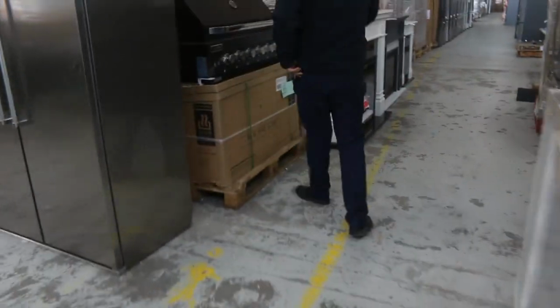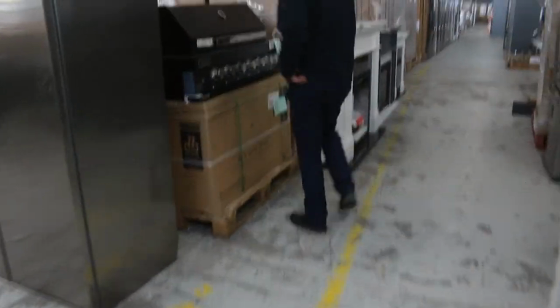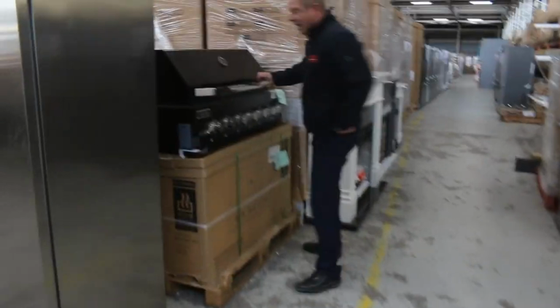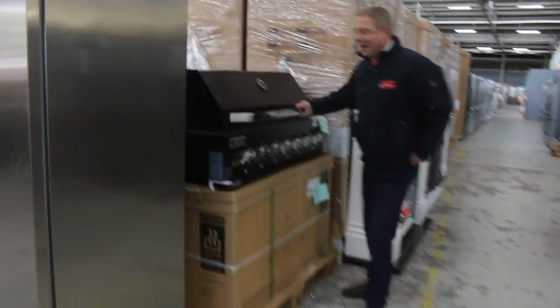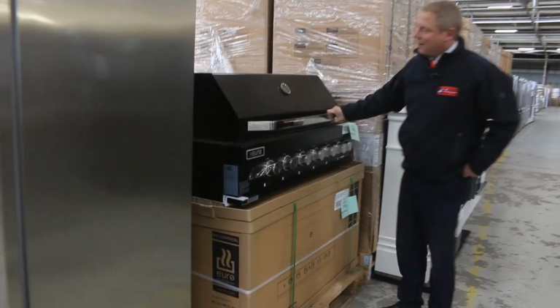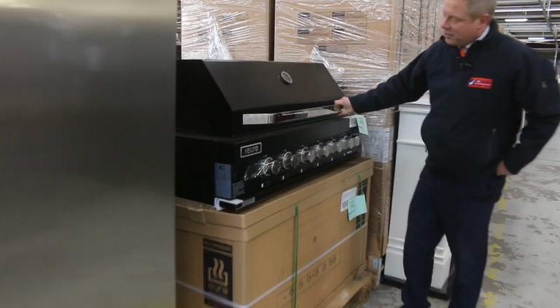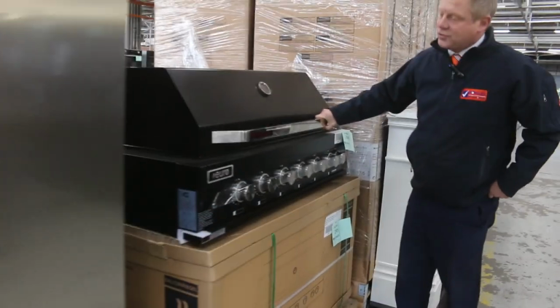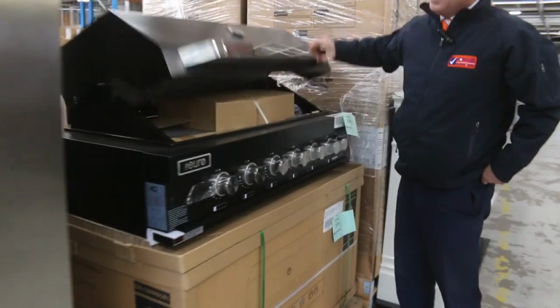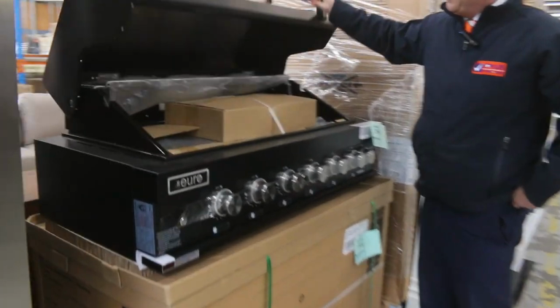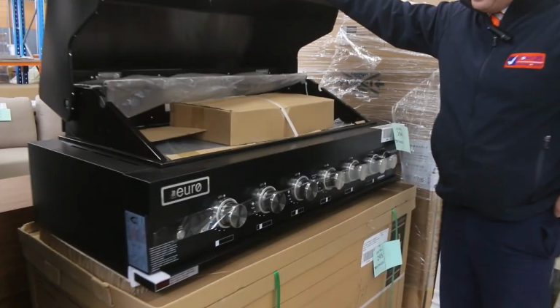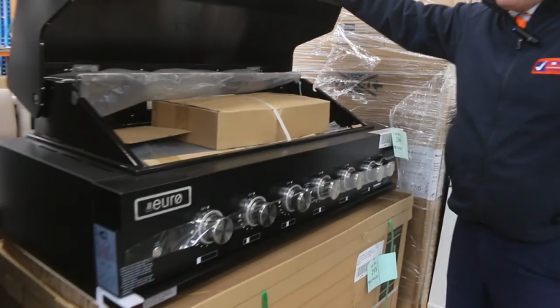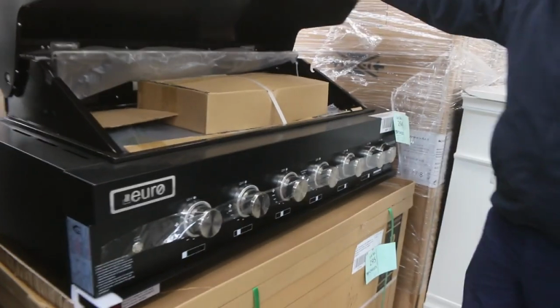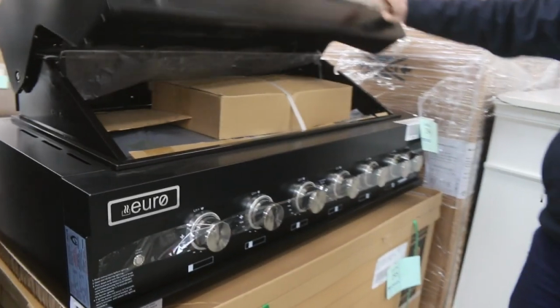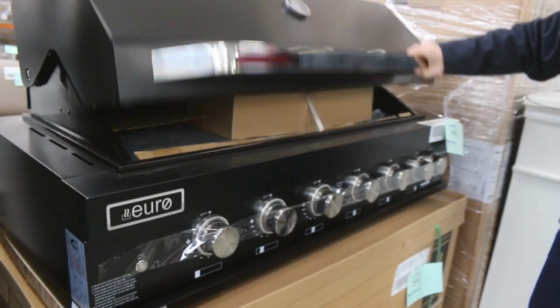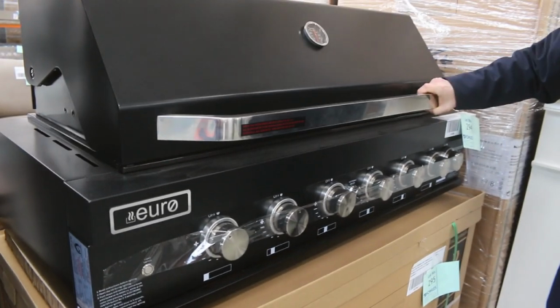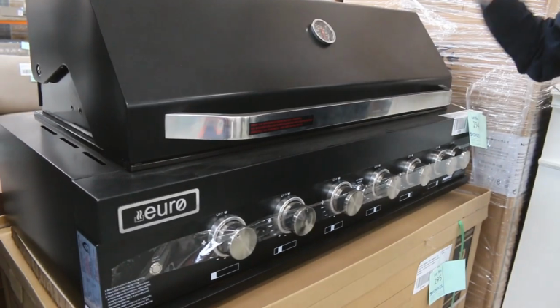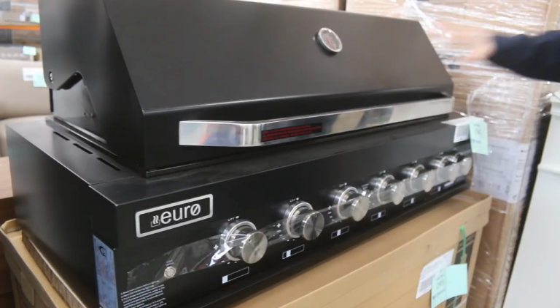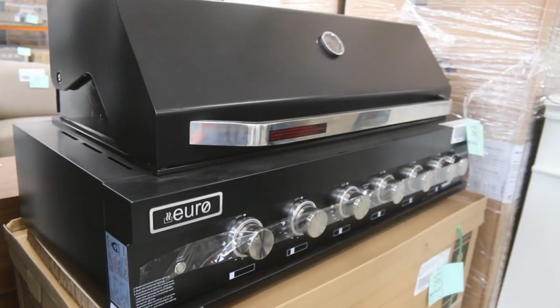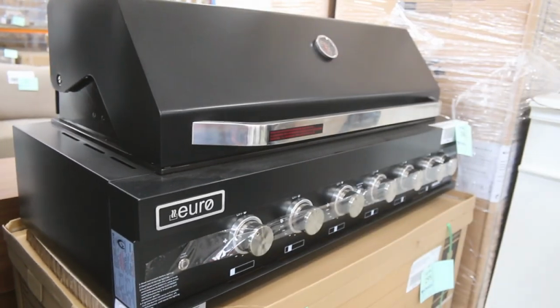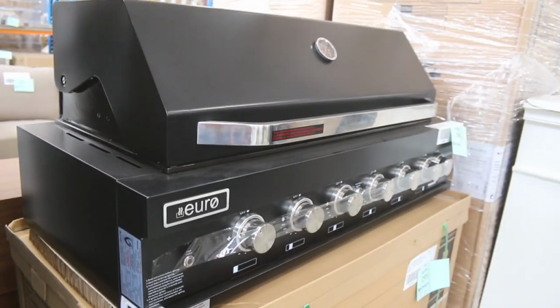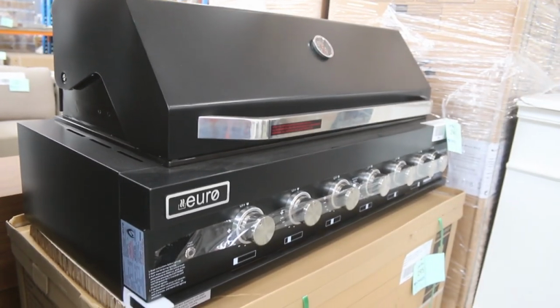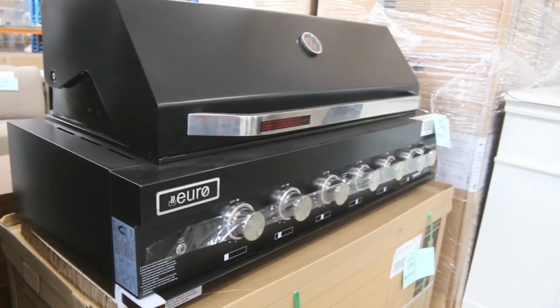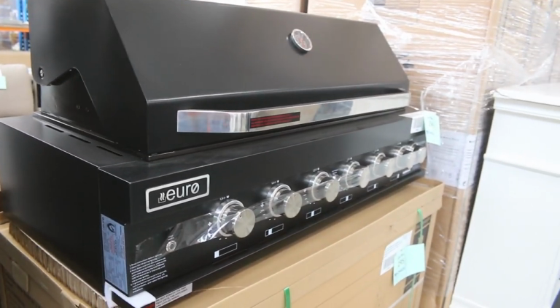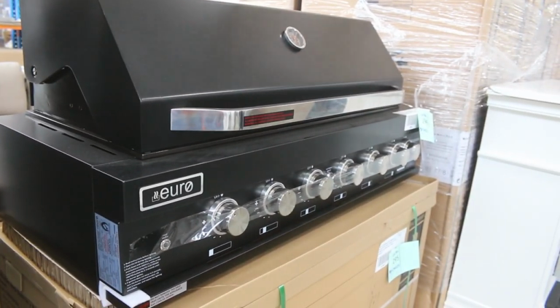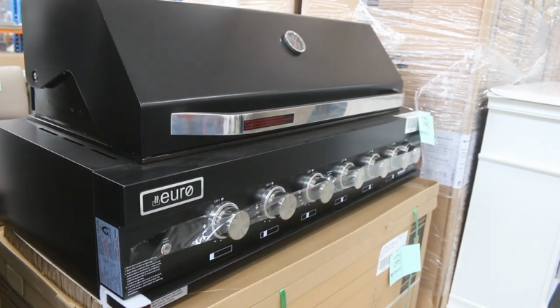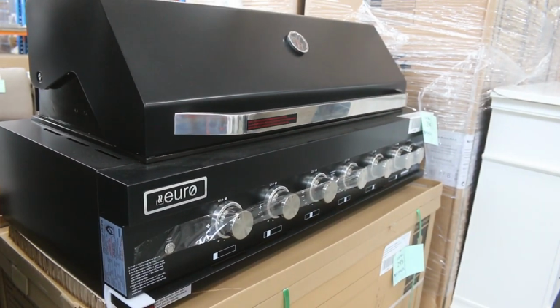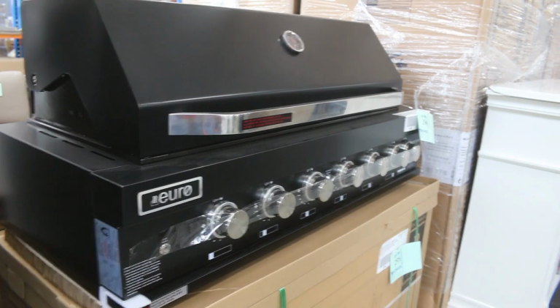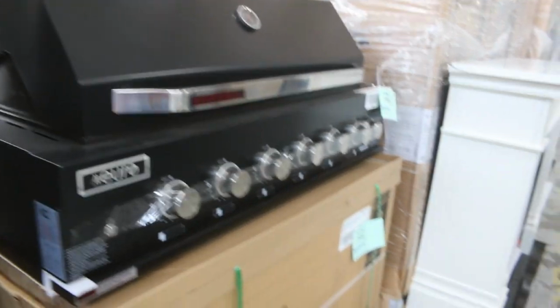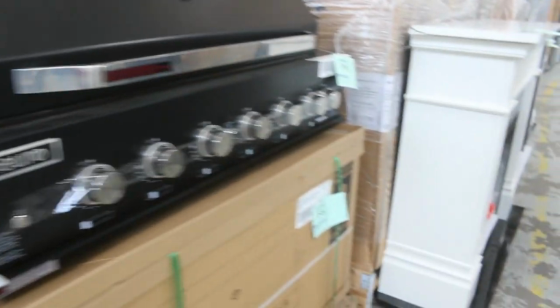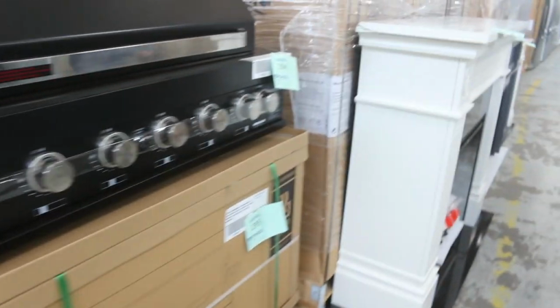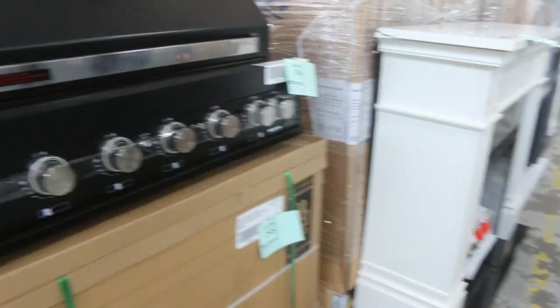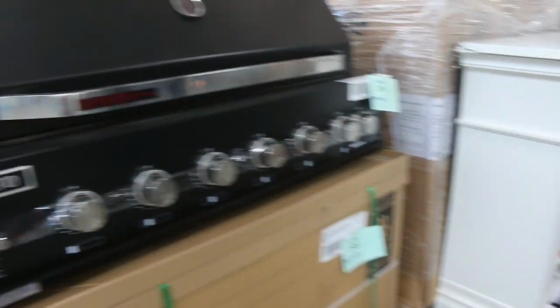We've got some outdoor built-in barbecues — I think we've got both the black and the stainless steel tomorrow. Around $1,400 has been the historical bidding on those.